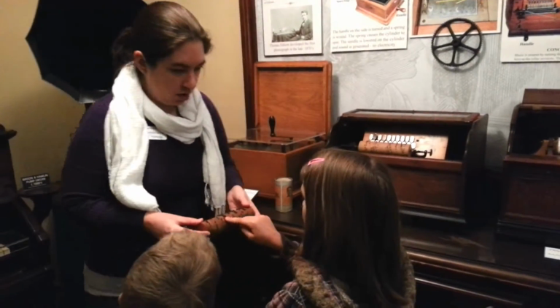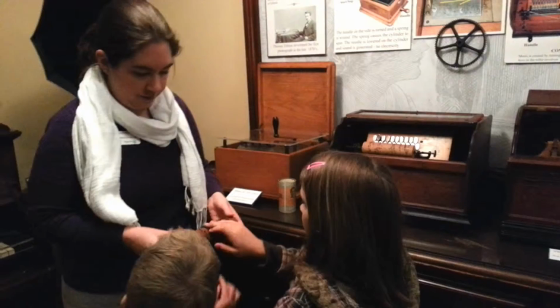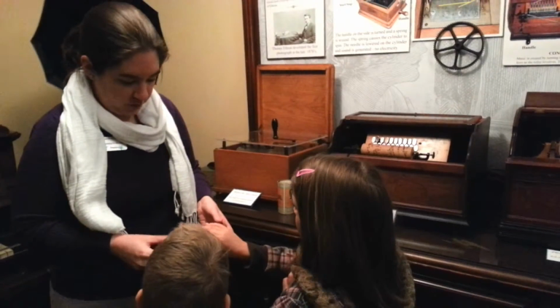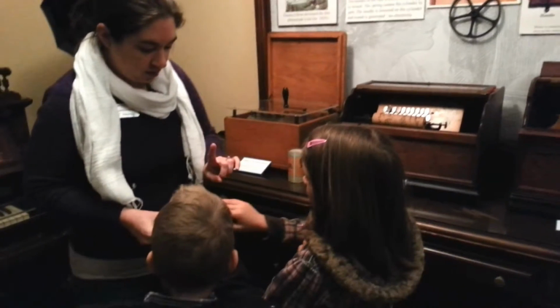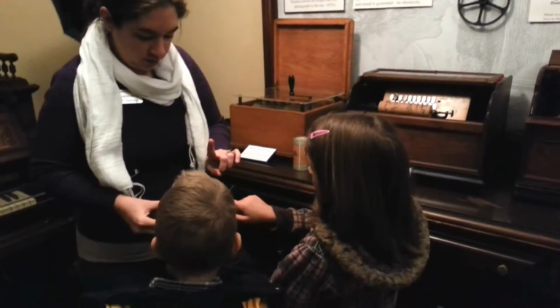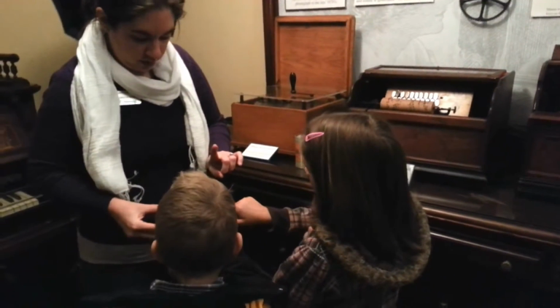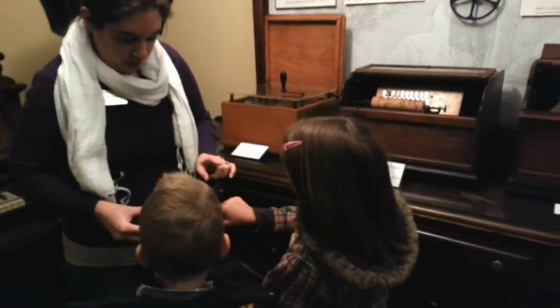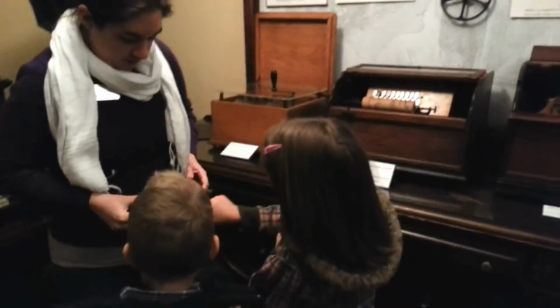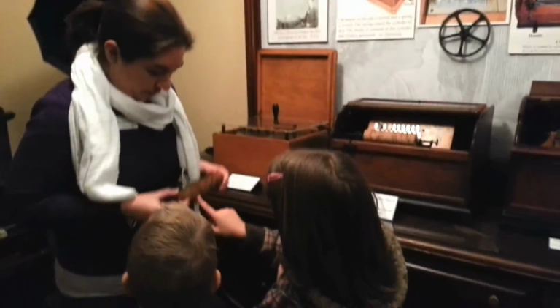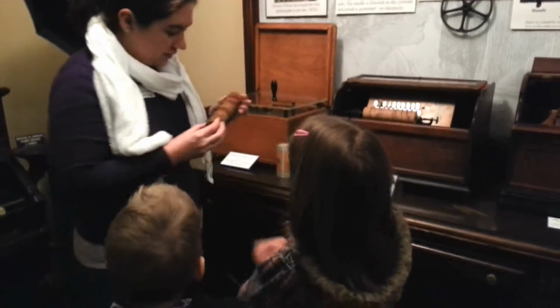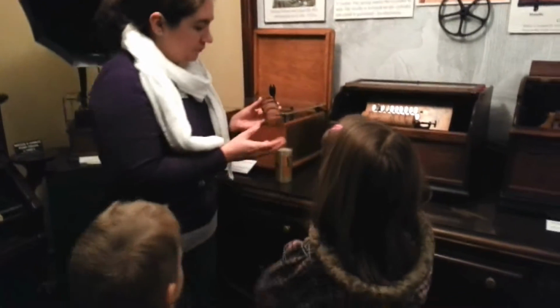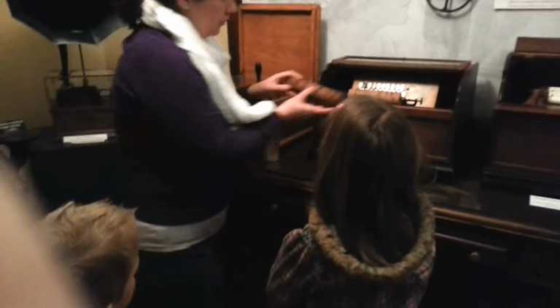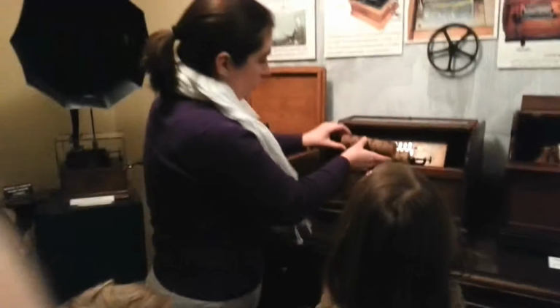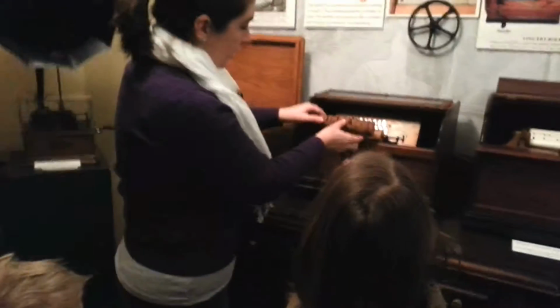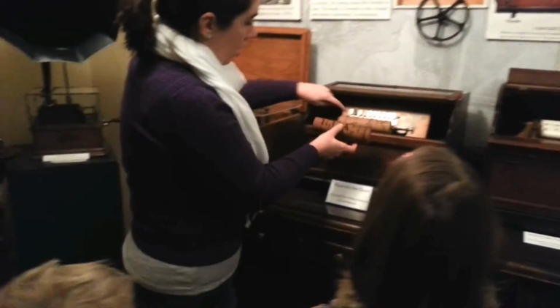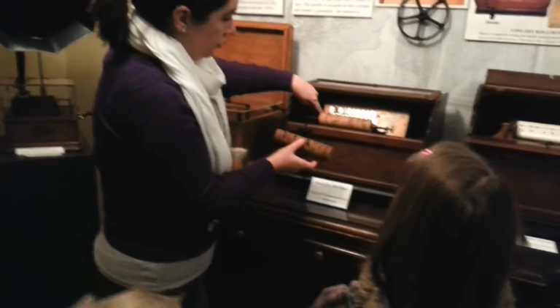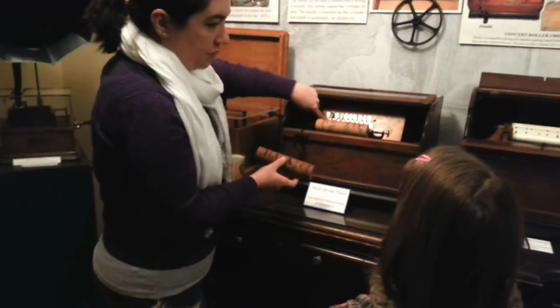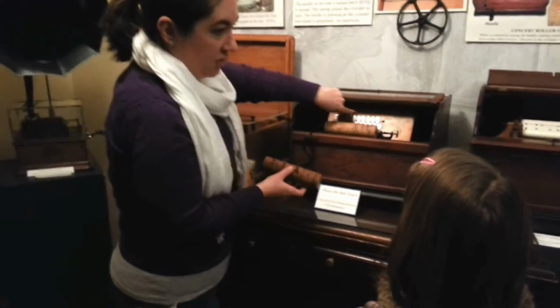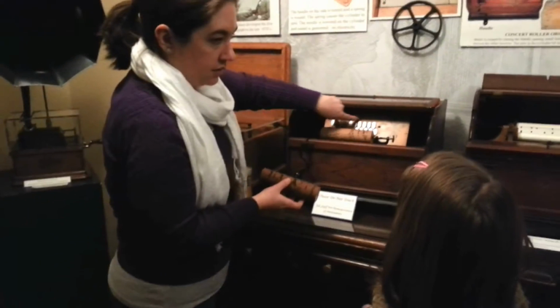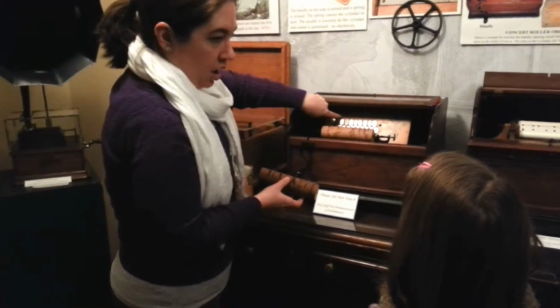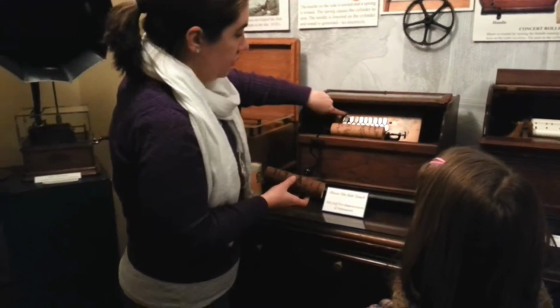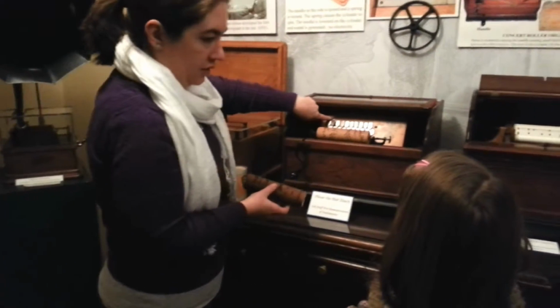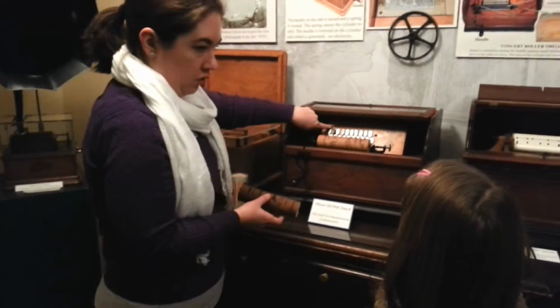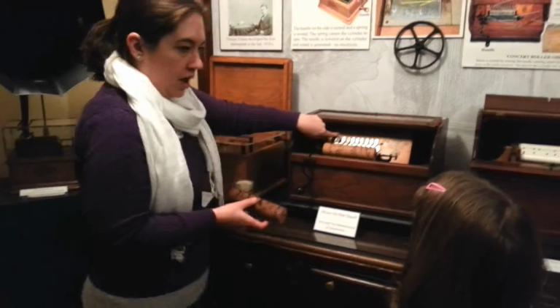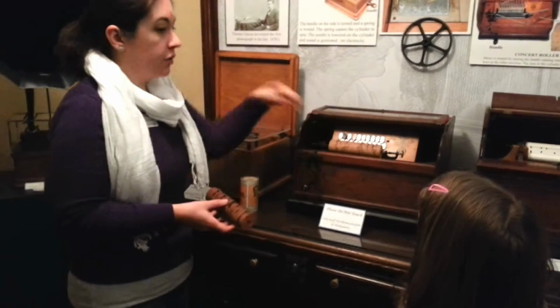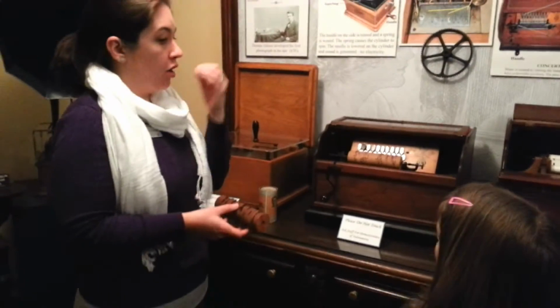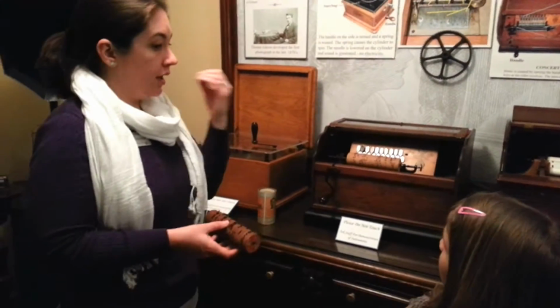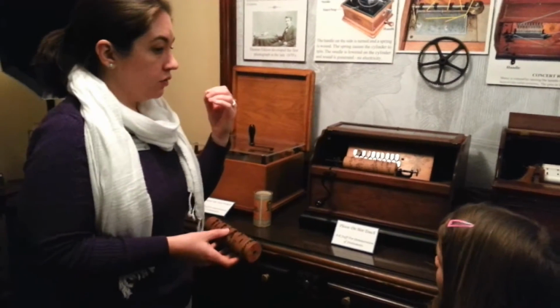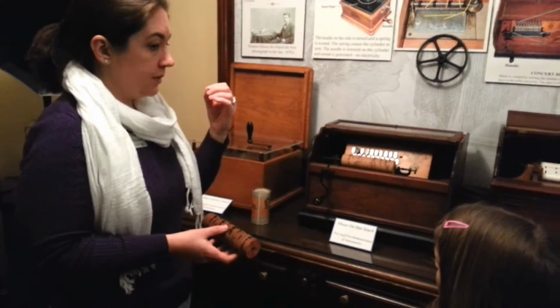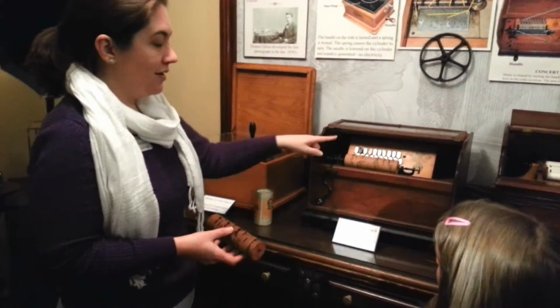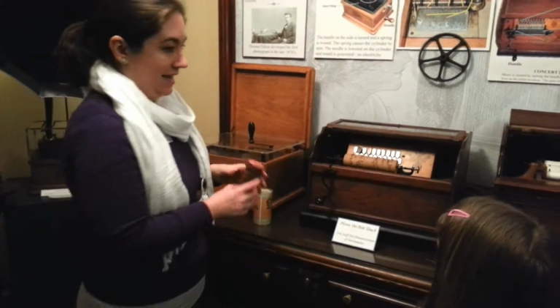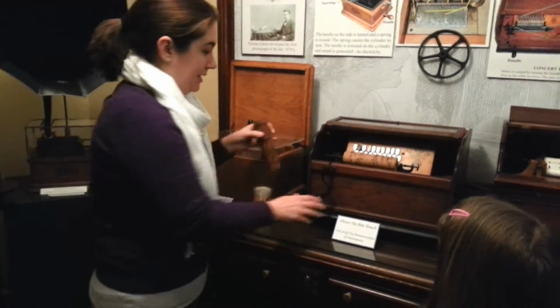They don't hurt, do they? So the spikes, as it's turning, are going to trigger the base of the paddles. And behind those paddles are holes. And just like when you play a harmonica, air goes through the holes to make the sound — same idea.